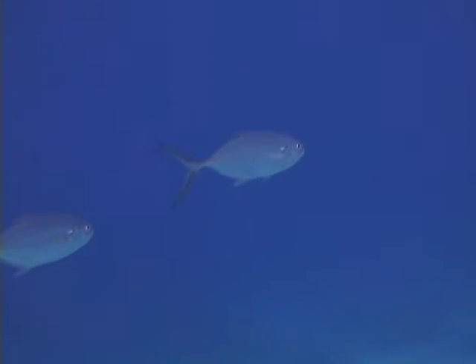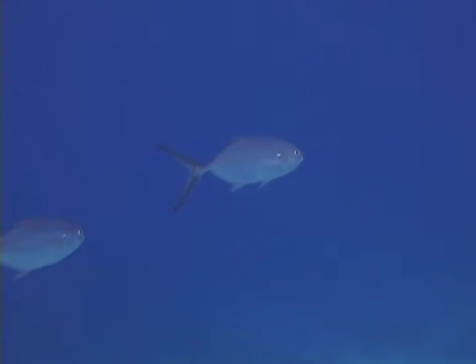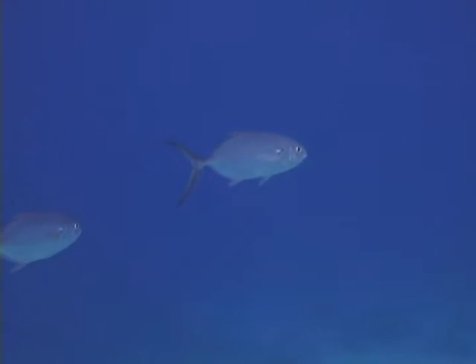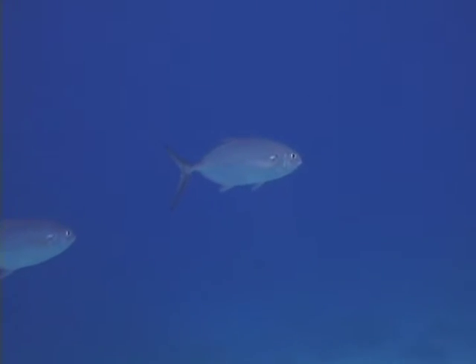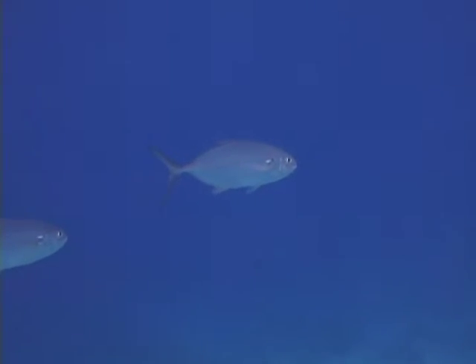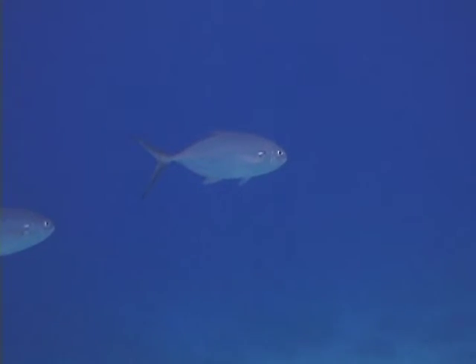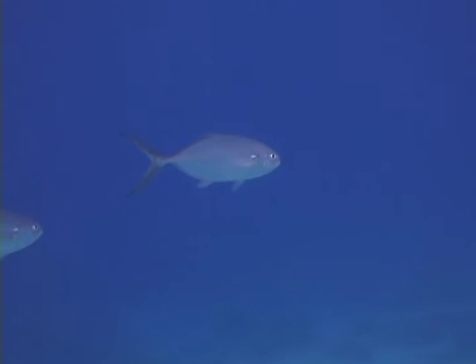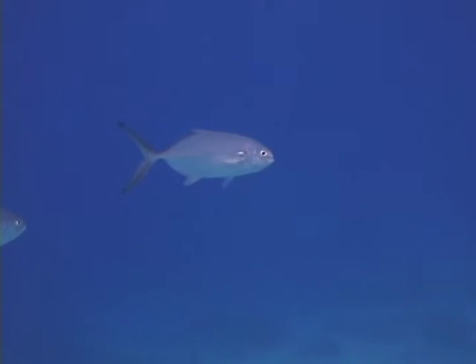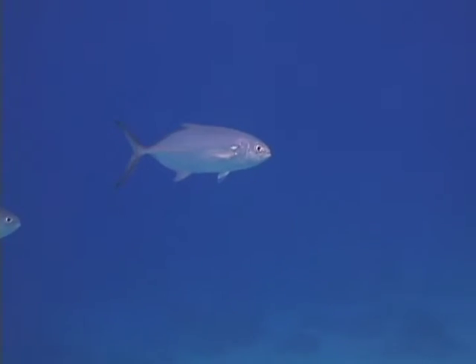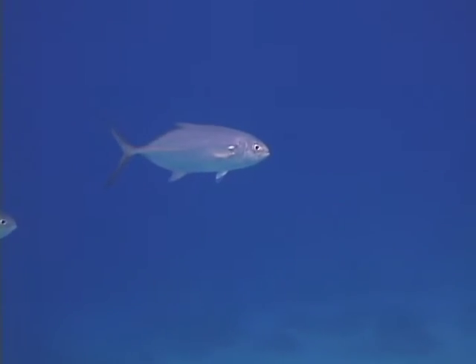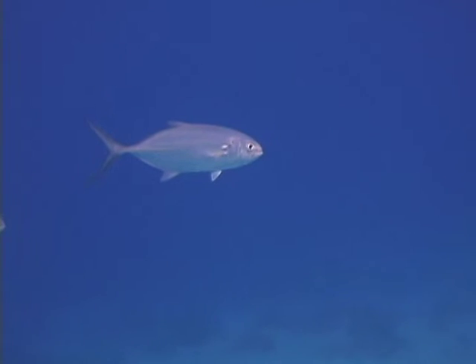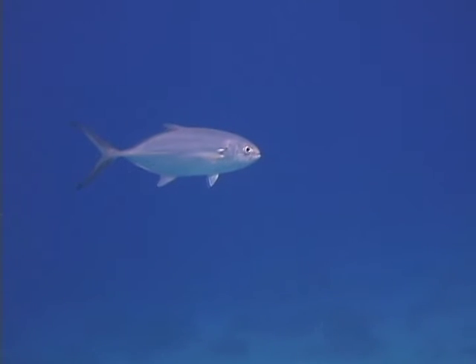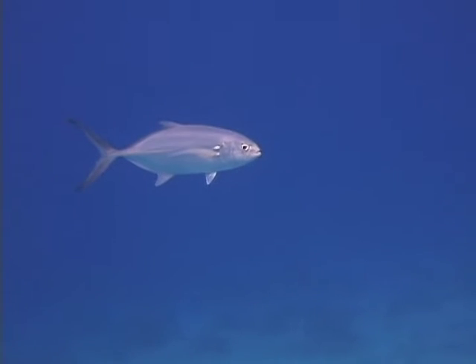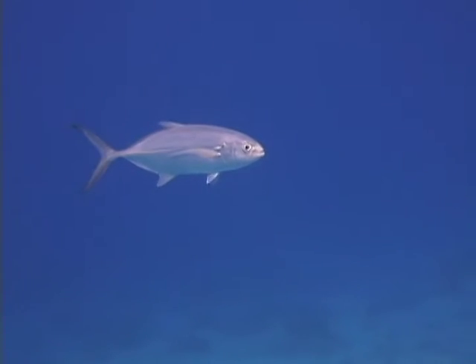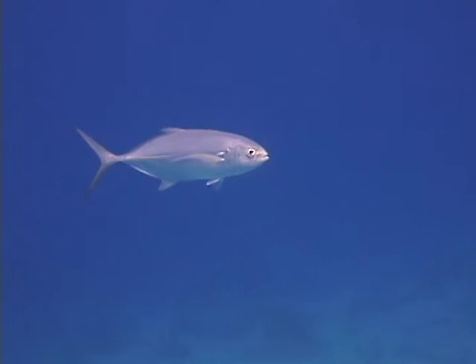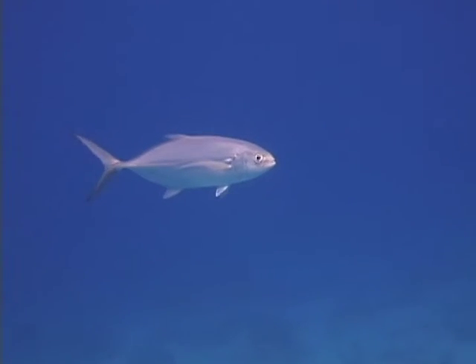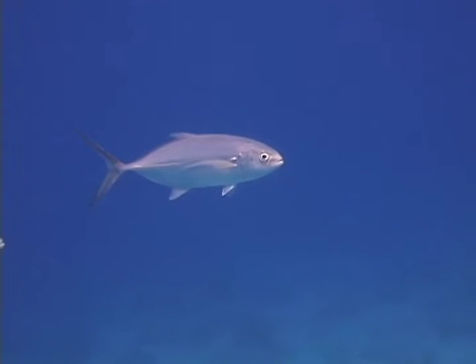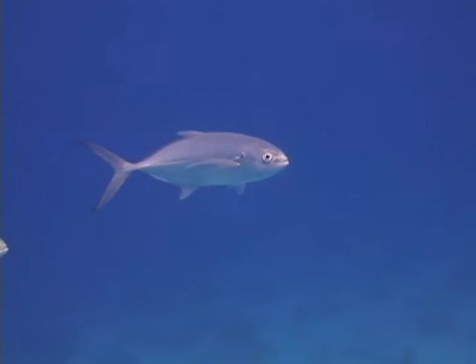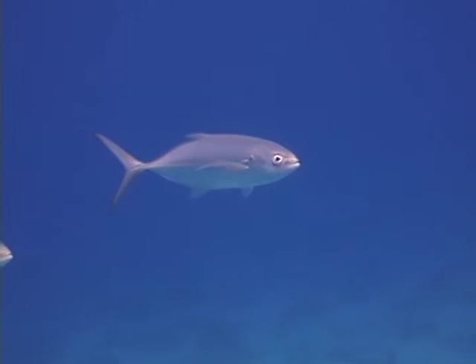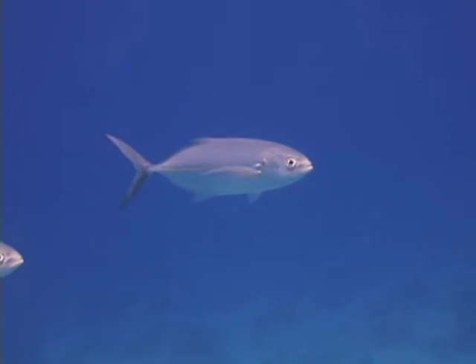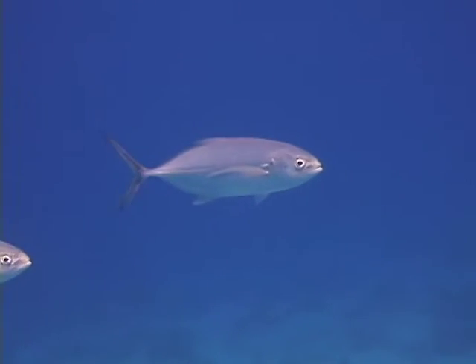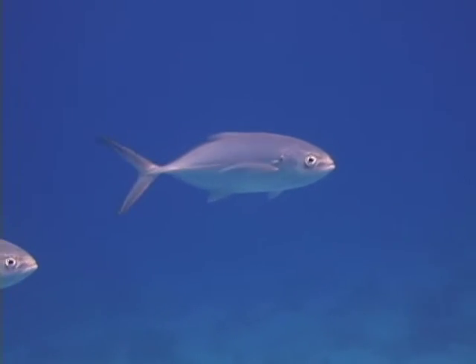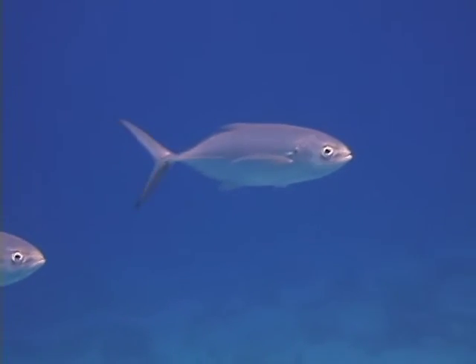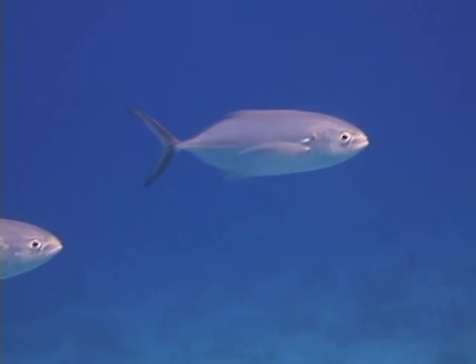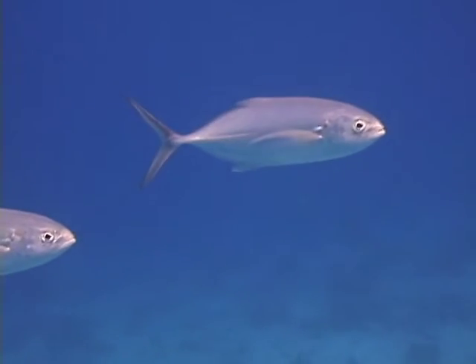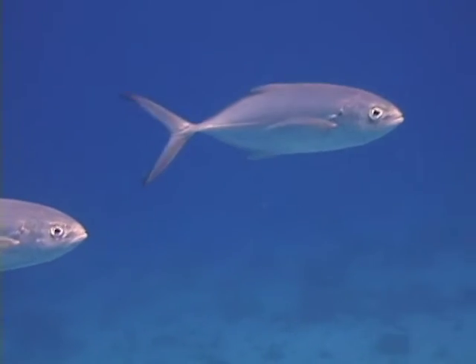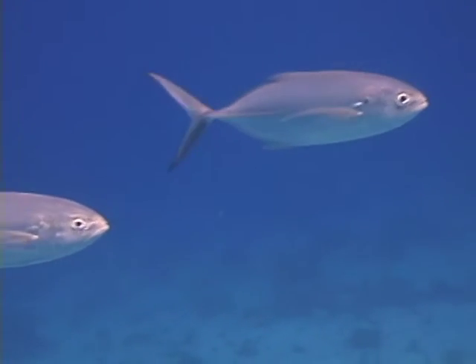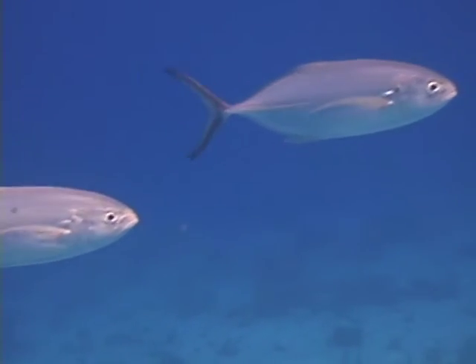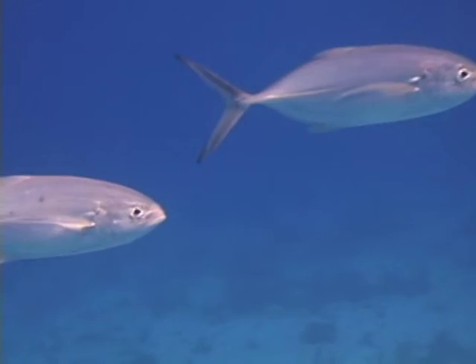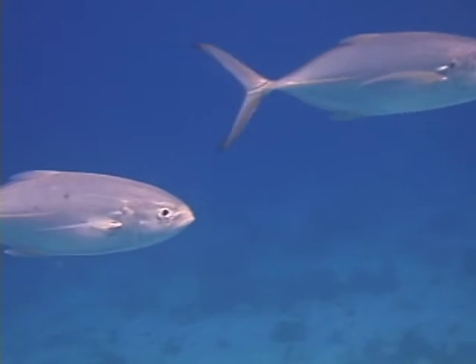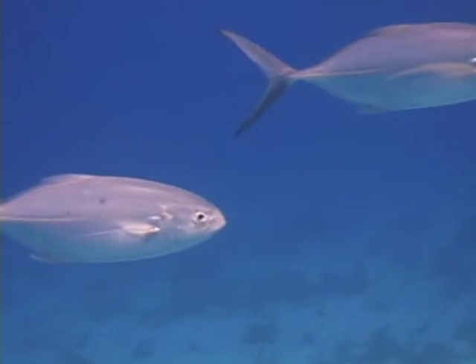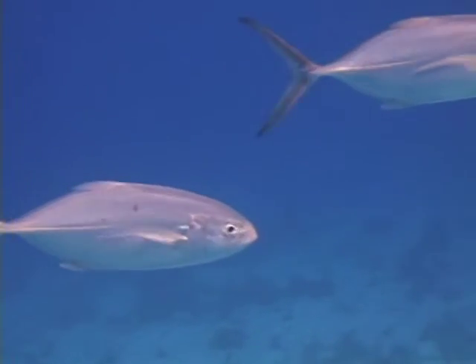If seen by divers, they will generally swim by and then depart, rarely hanging around. They are very fast and aggressive fish.